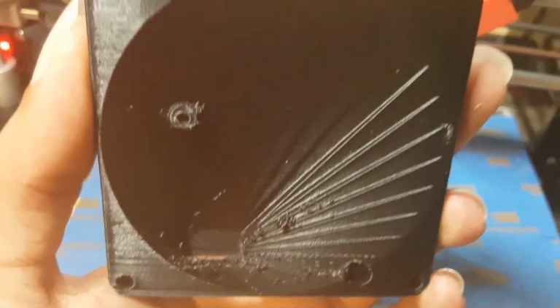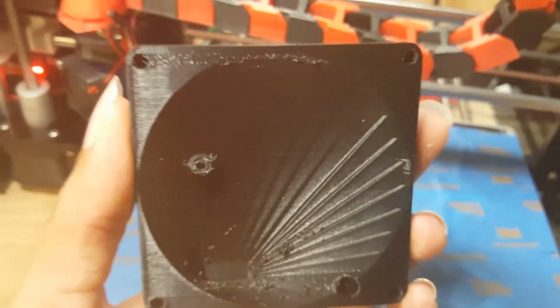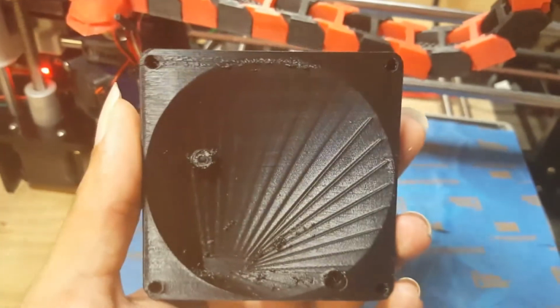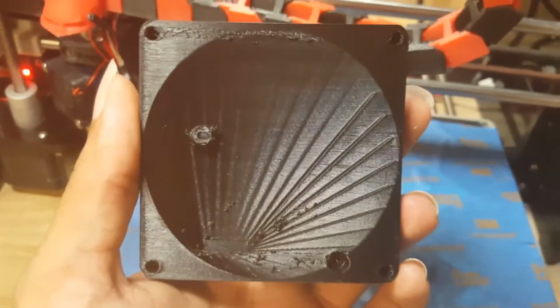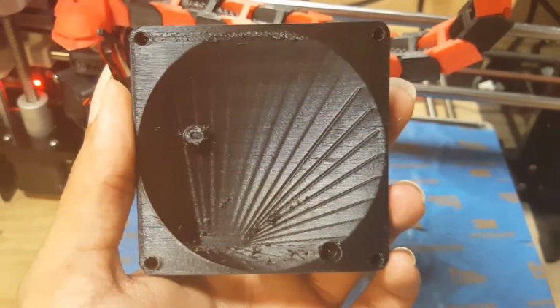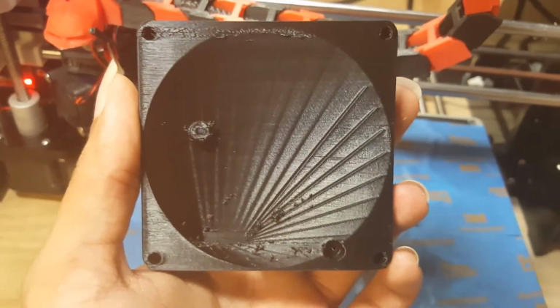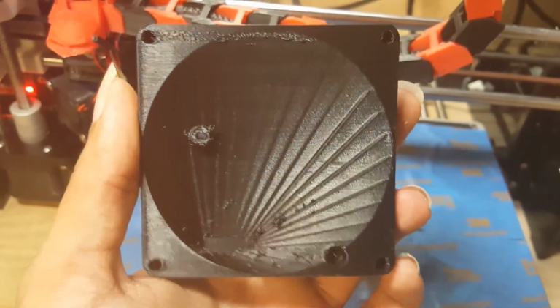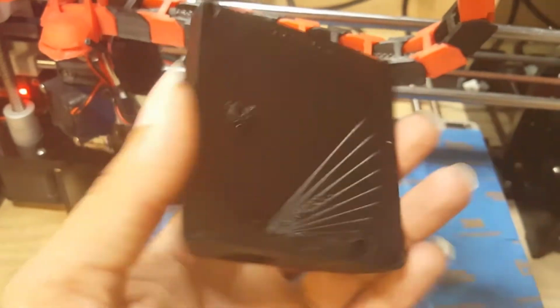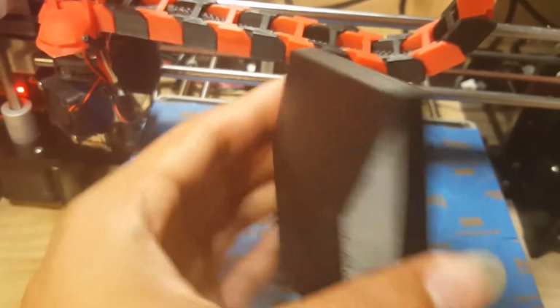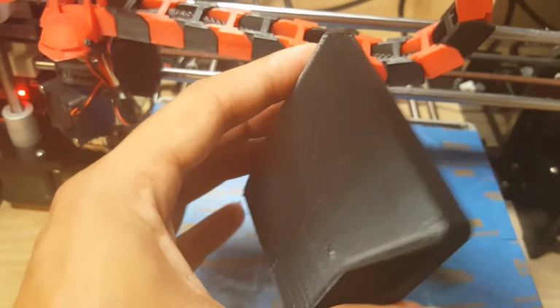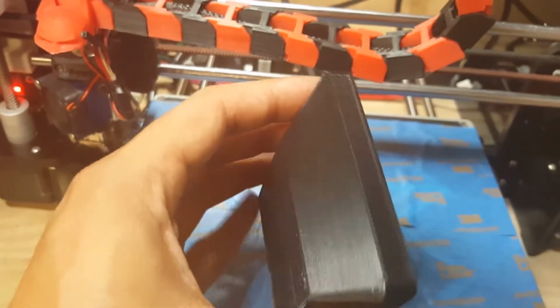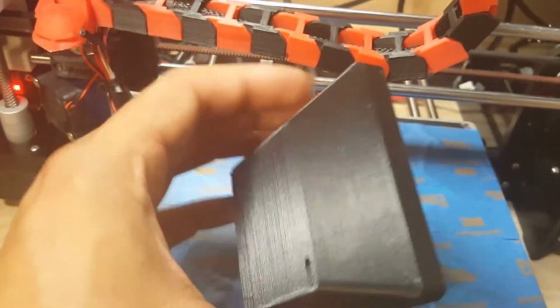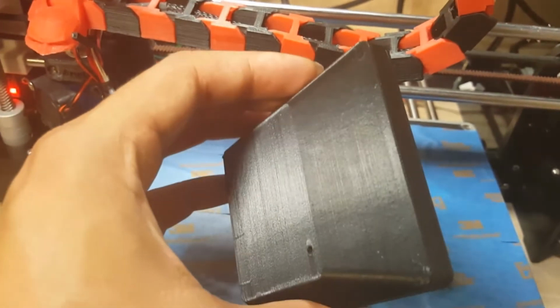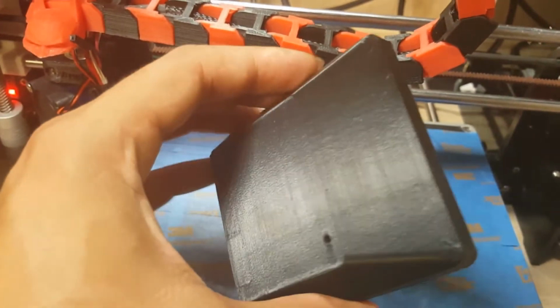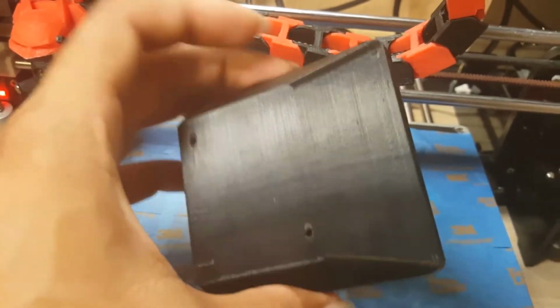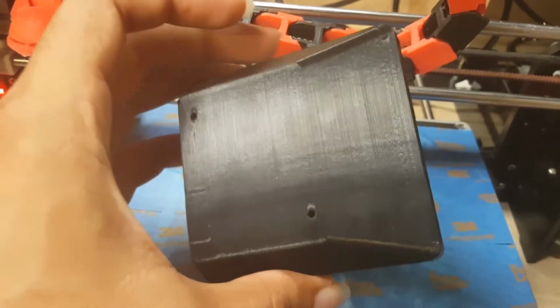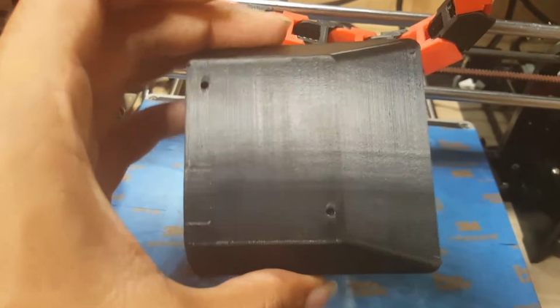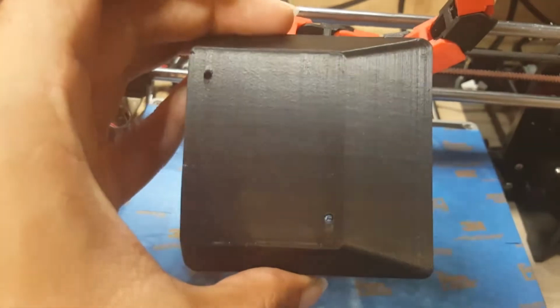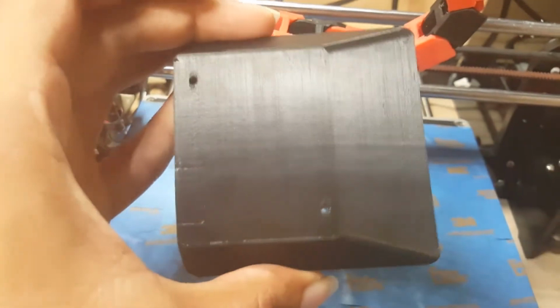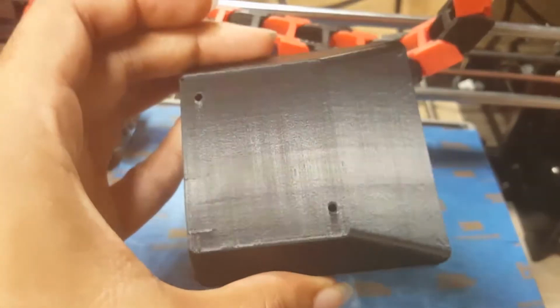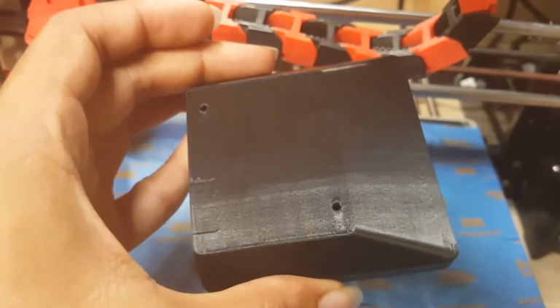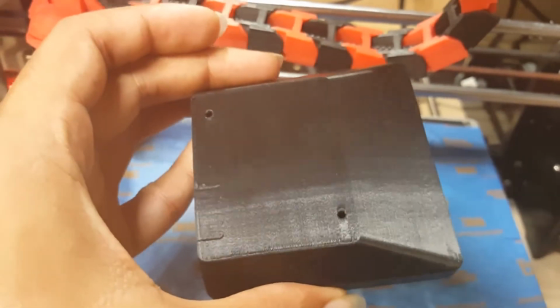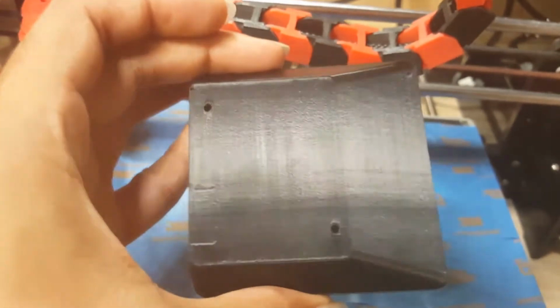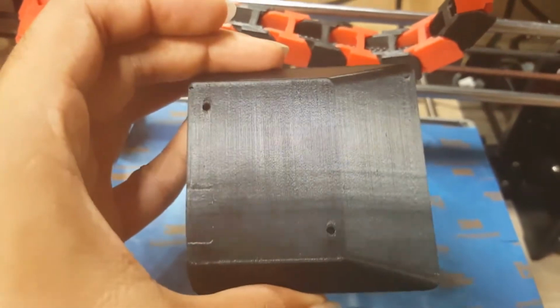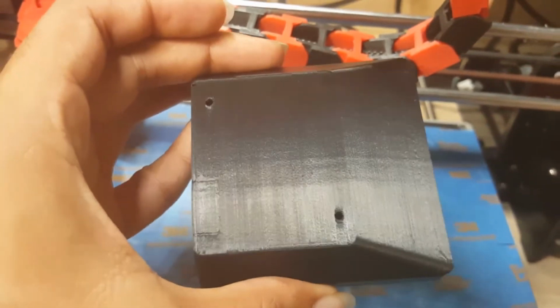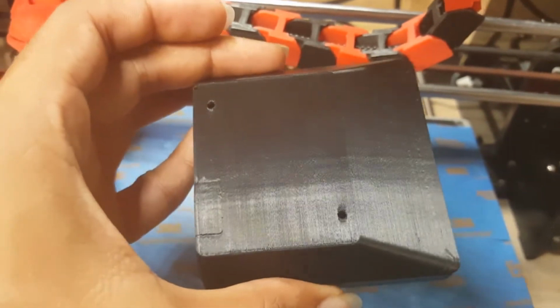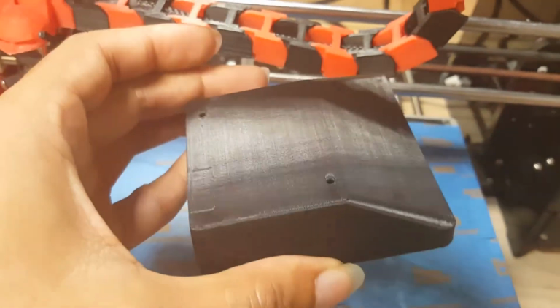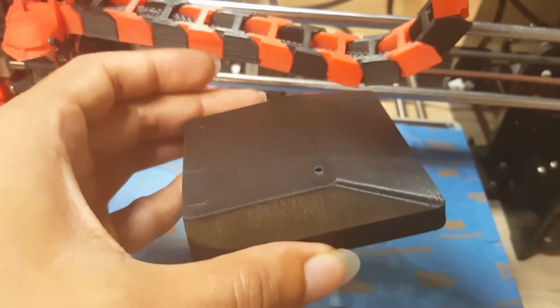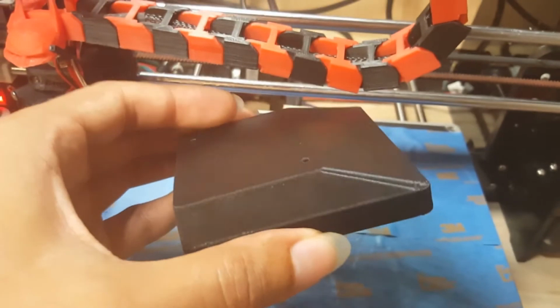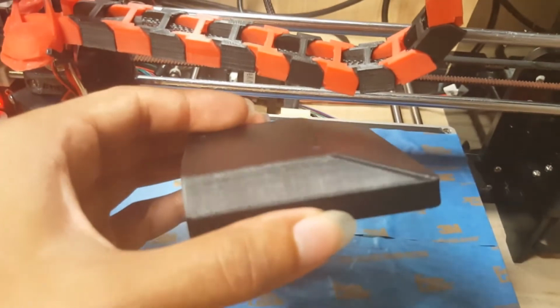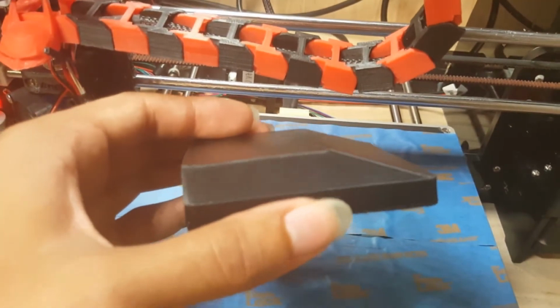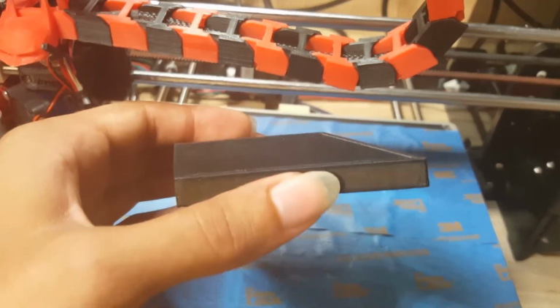But yeah, I hope you liked the video. Like, subscribe, let me know what you guys think about this. This is really, really nice. You can see the back hardly has any imperfections whatsoever — look at that shine. This is ABS plastic.